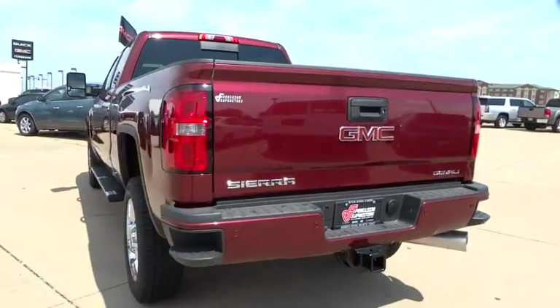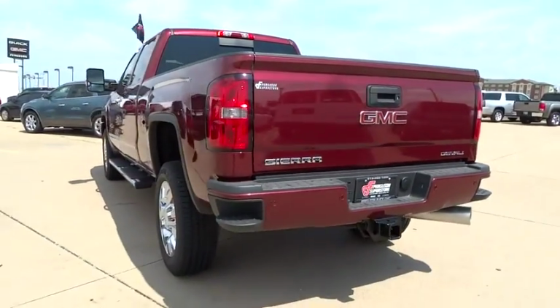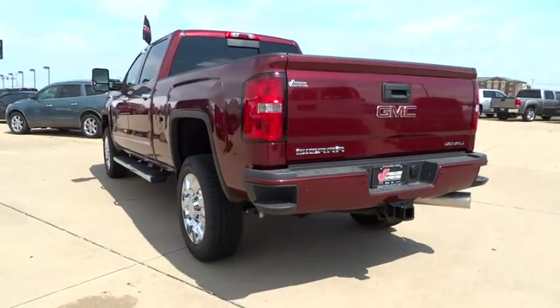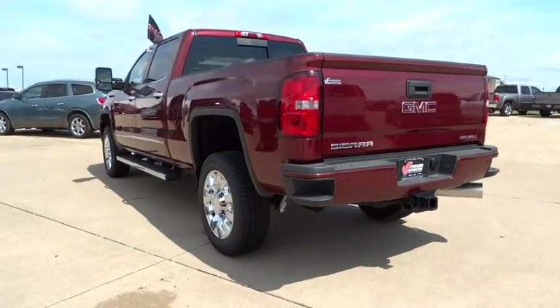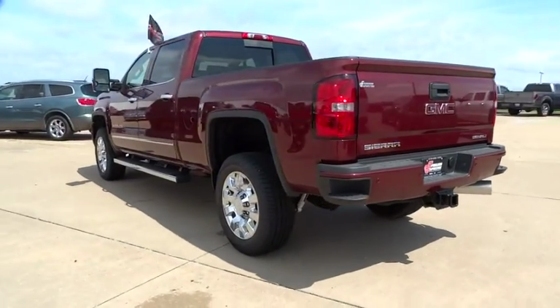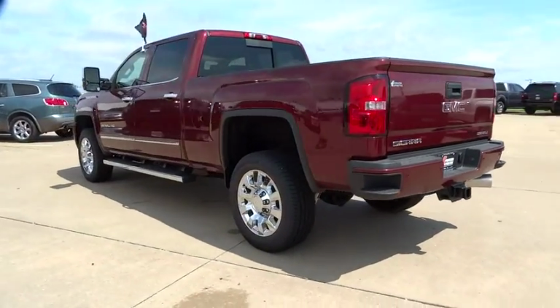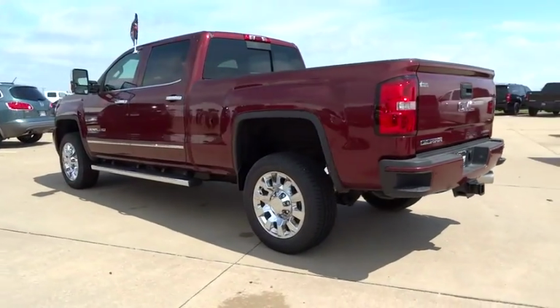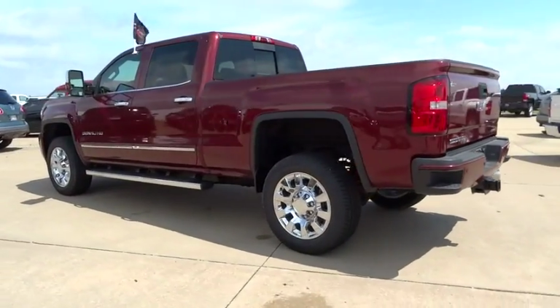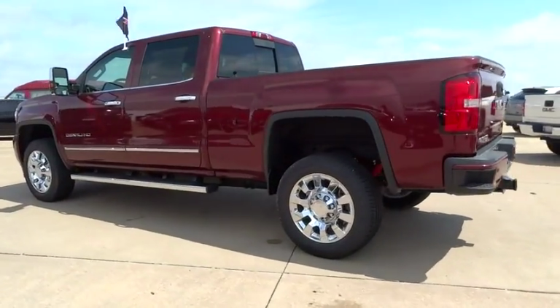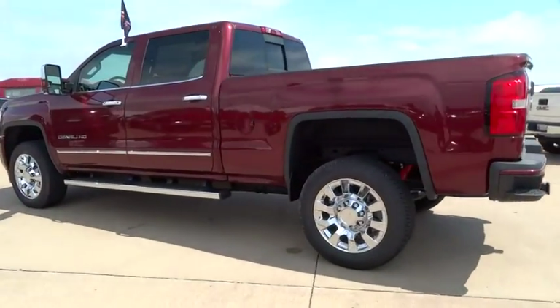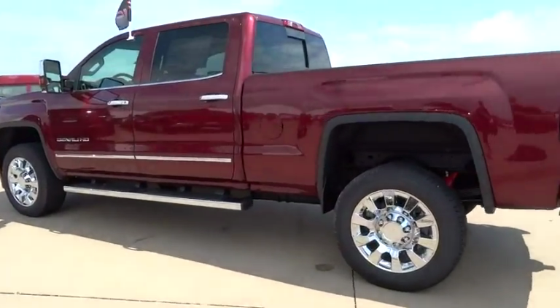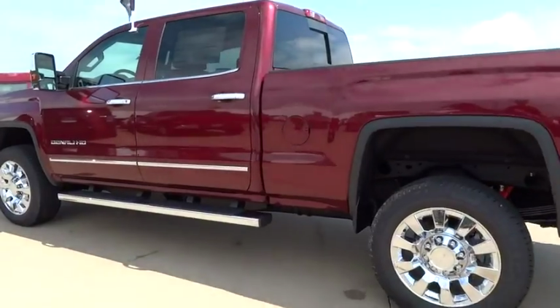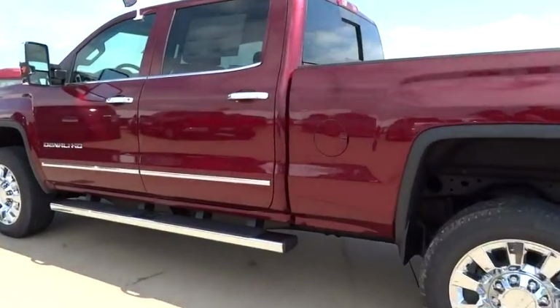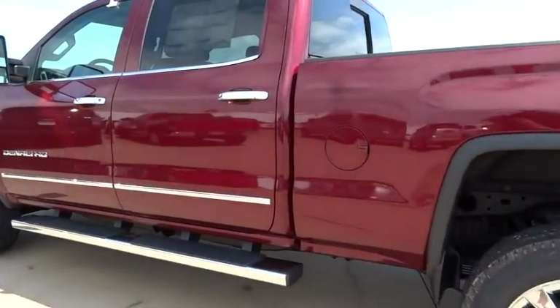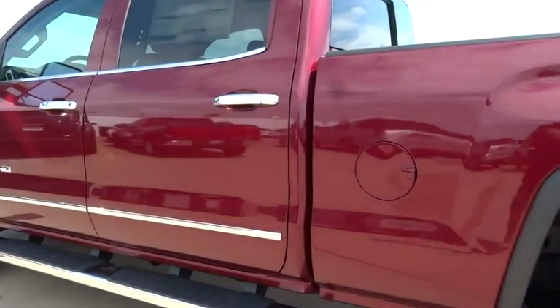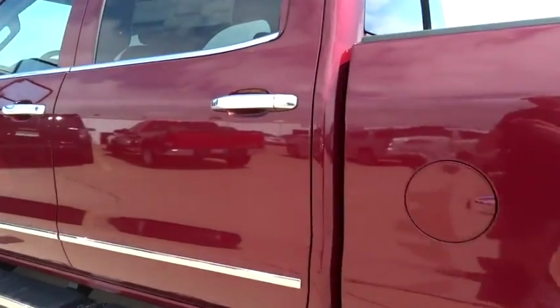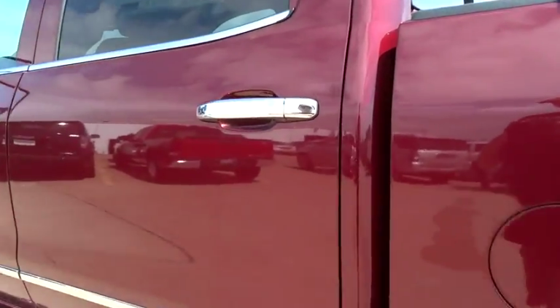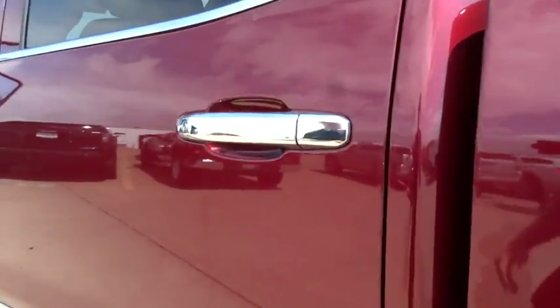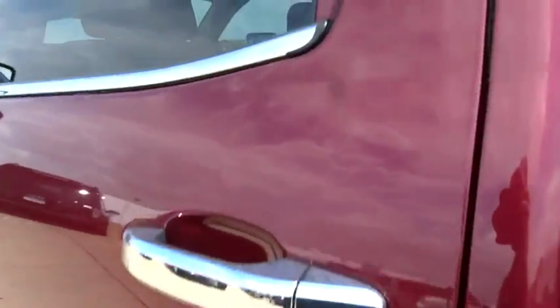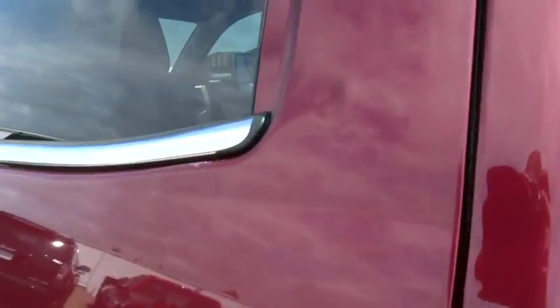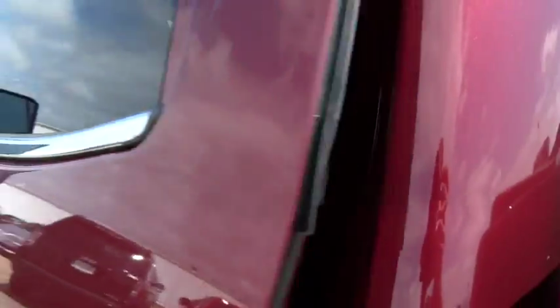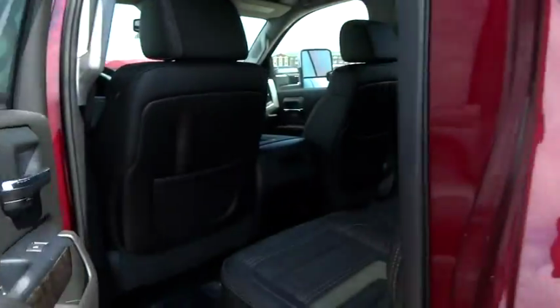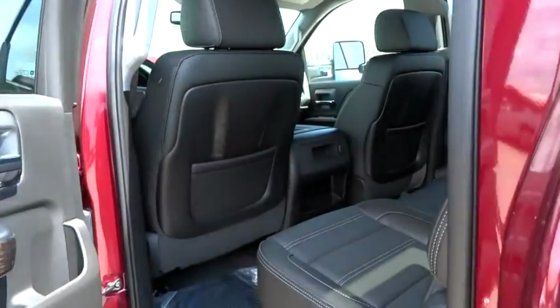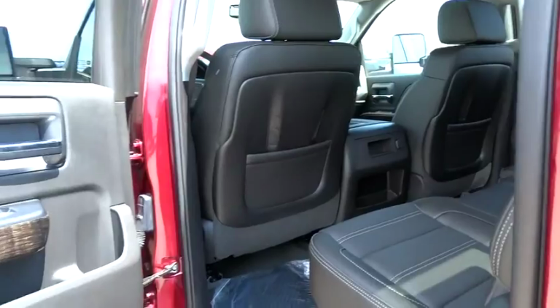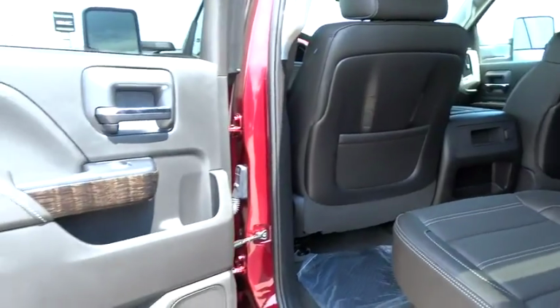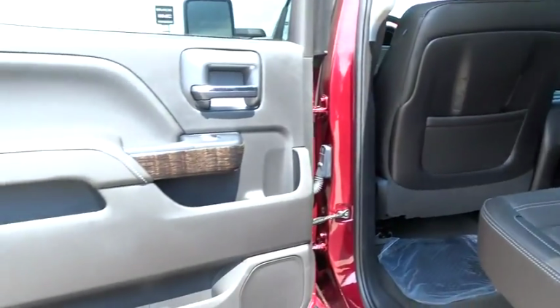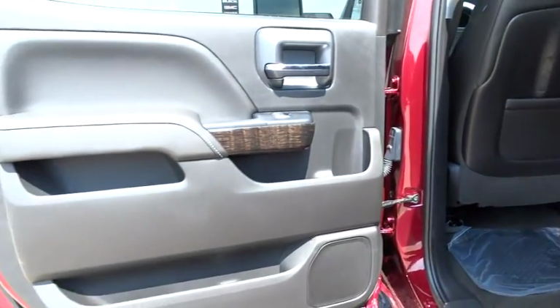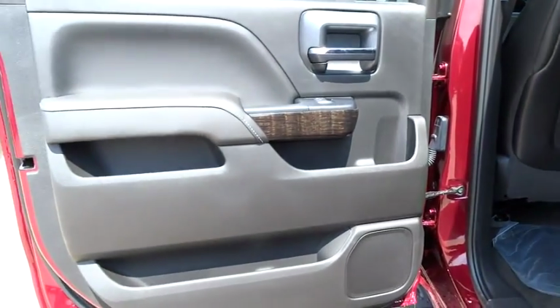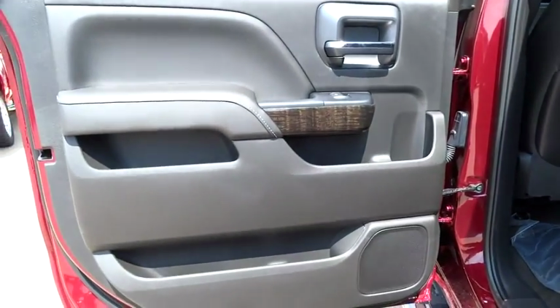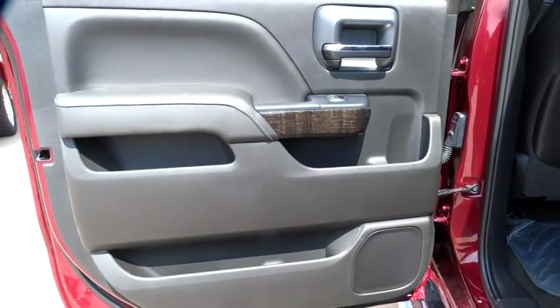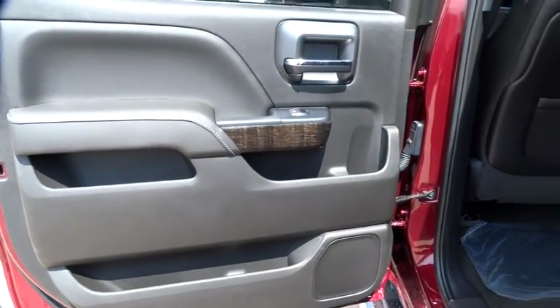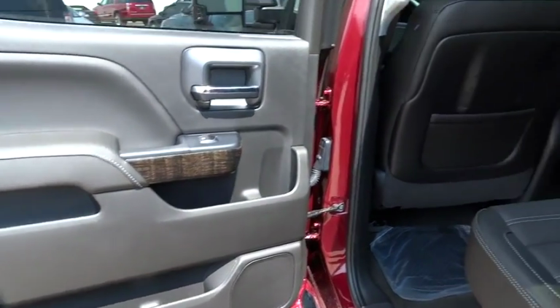Bluetooth, adjustable steering wheel, driver airbag, cruise control, auto dimming rear view mirror, PPO floor mats, aluminum wheels, four wheel drive, four wheel disc brakes, premium sound system.